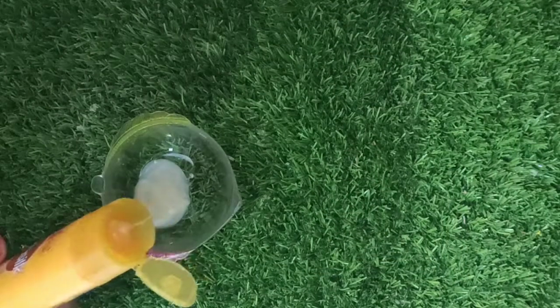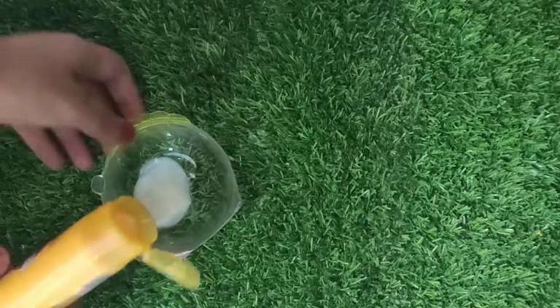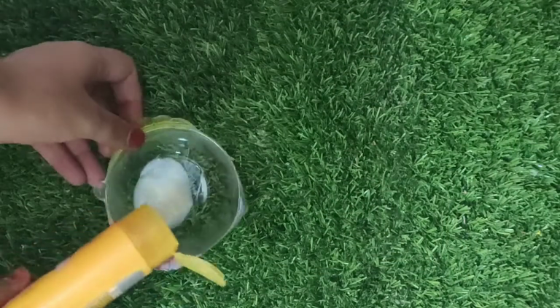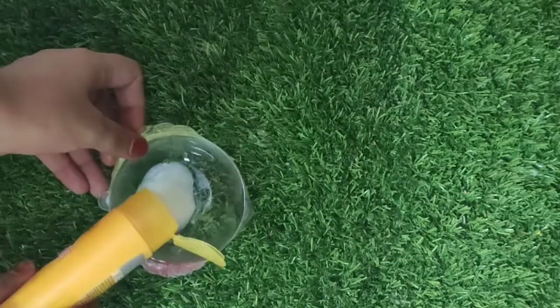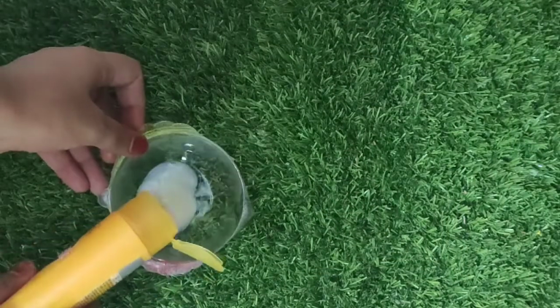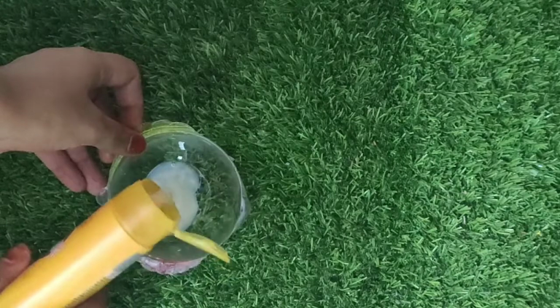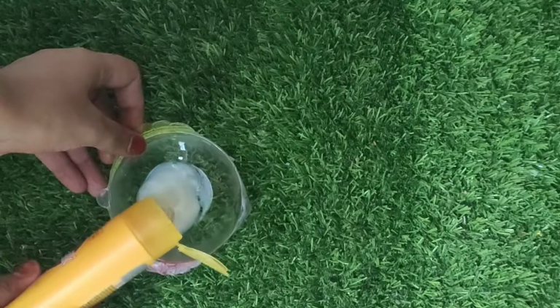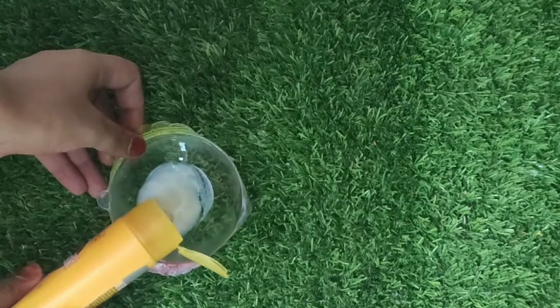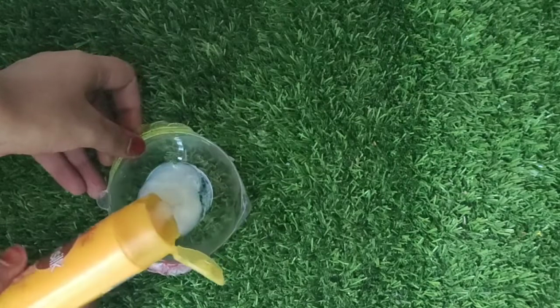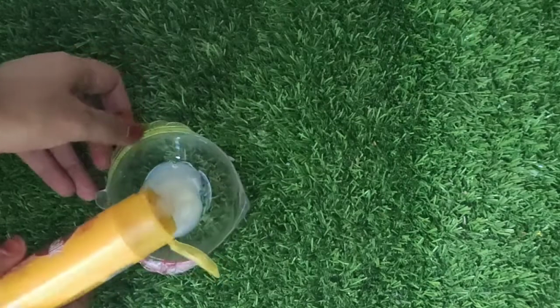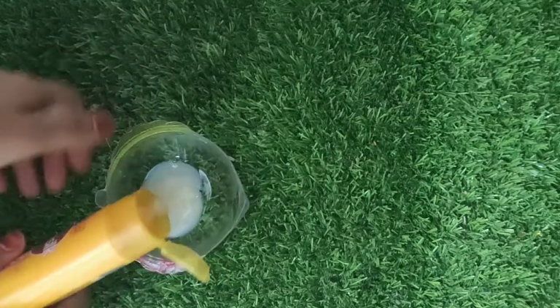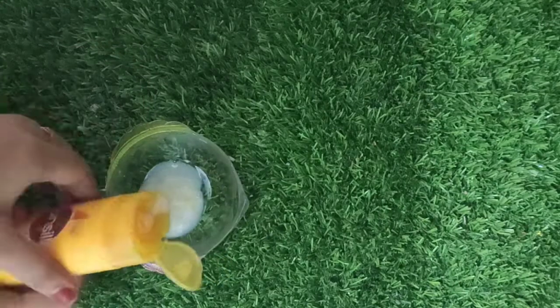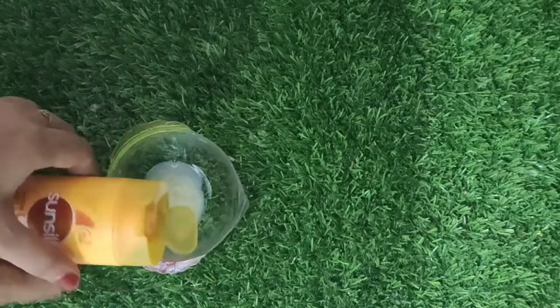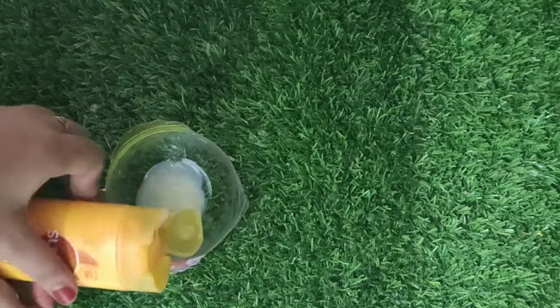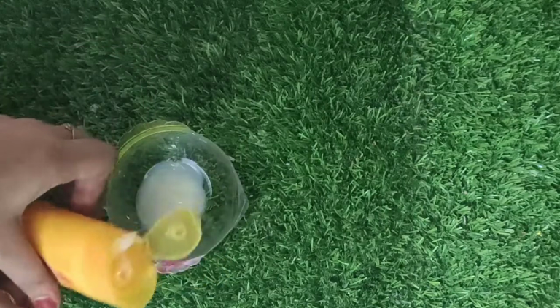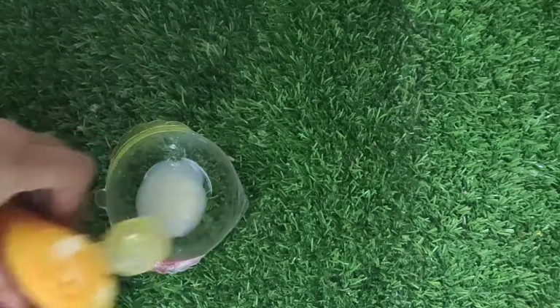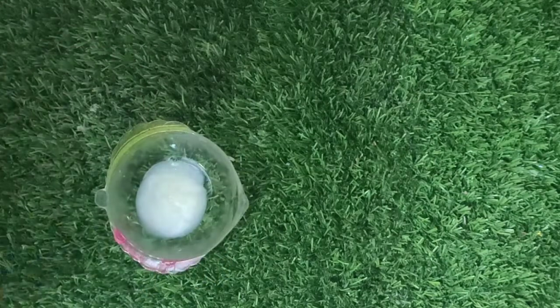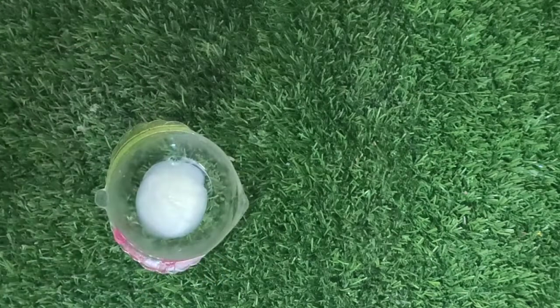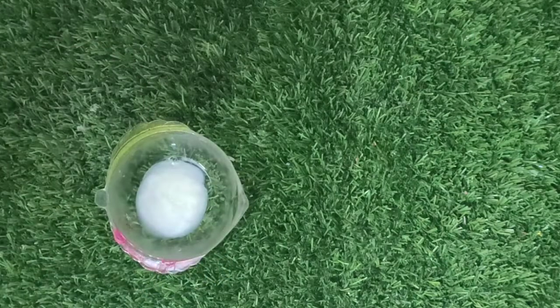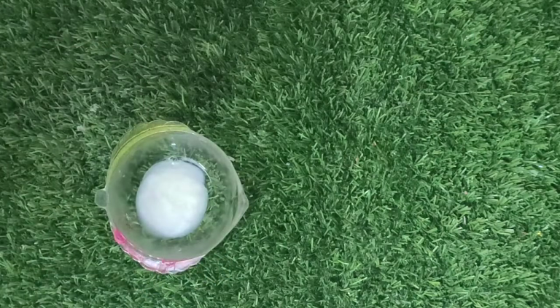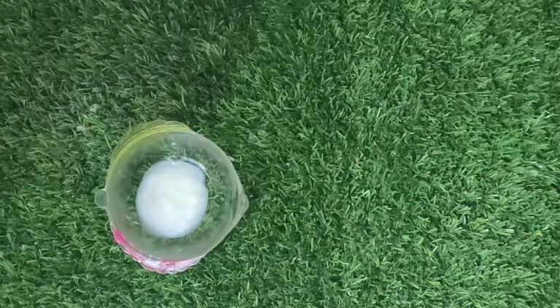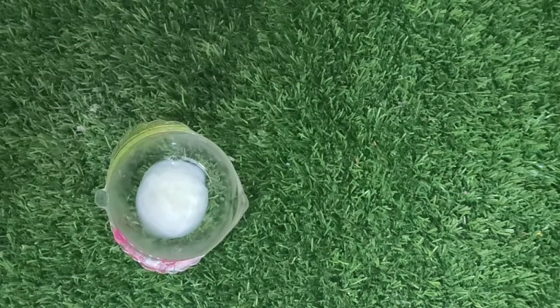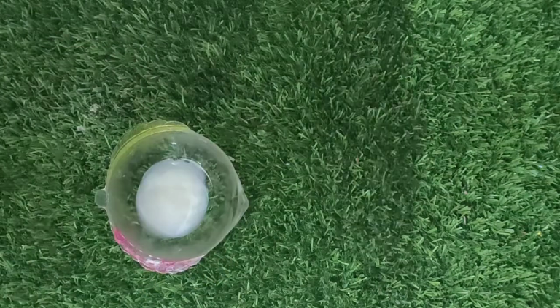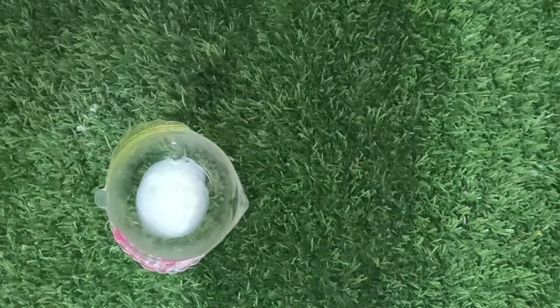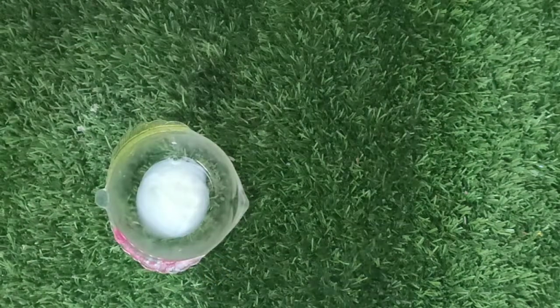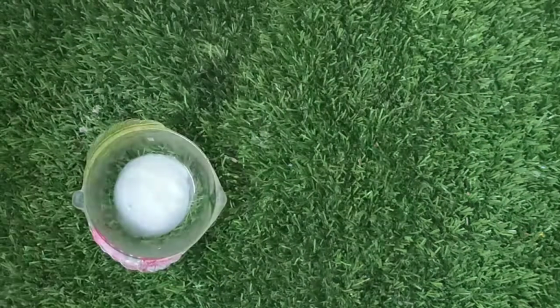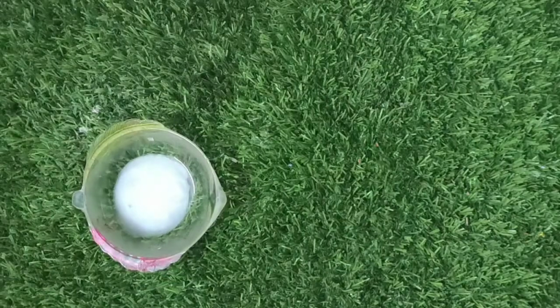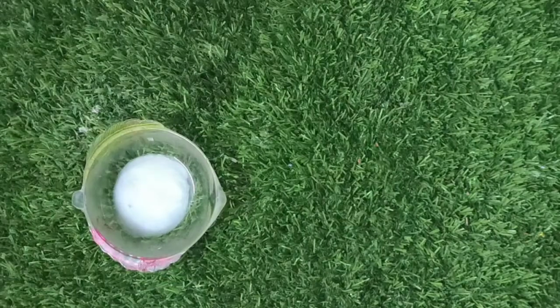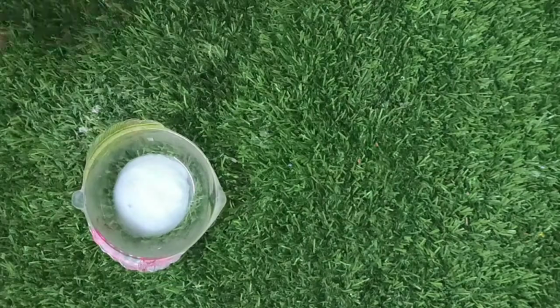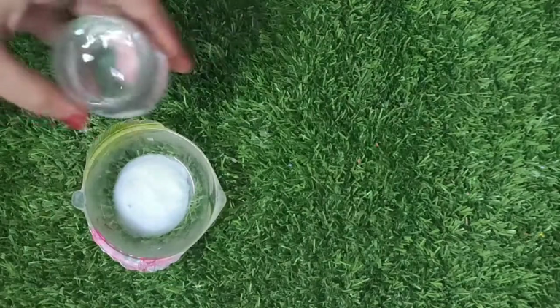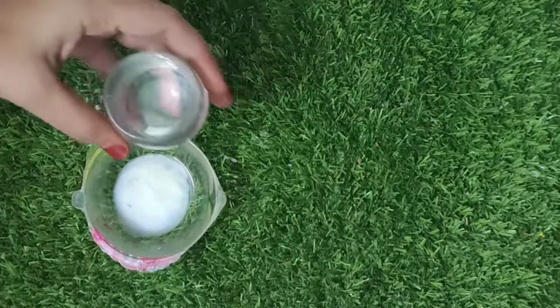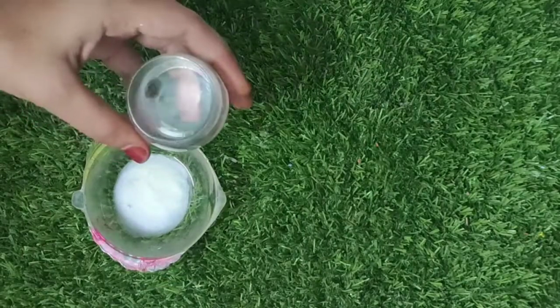Let's try a shampoo slime with my slime. Let's try some shampoo in here.